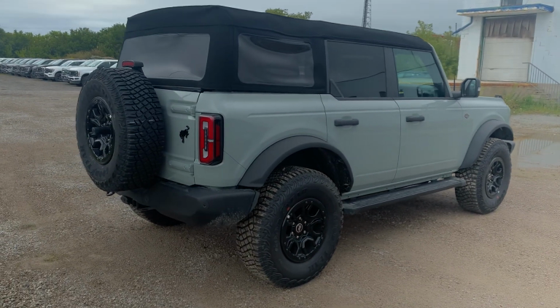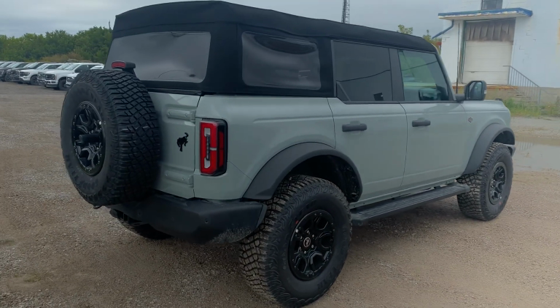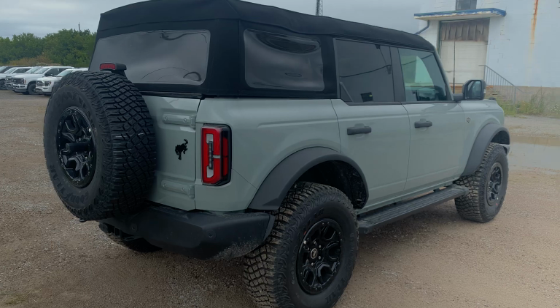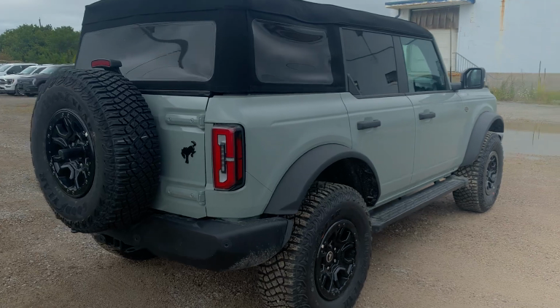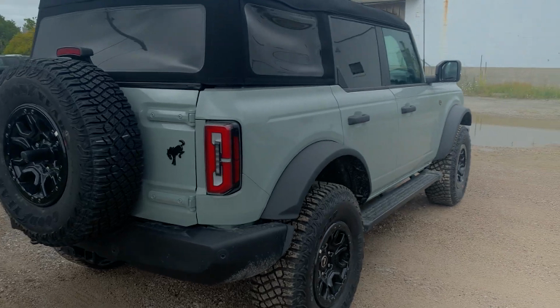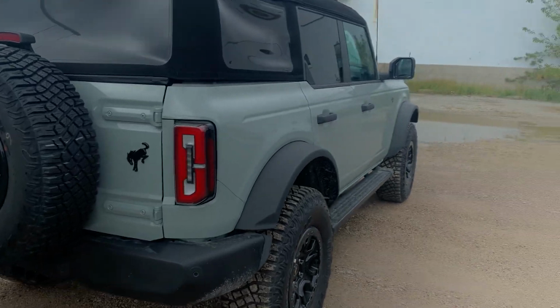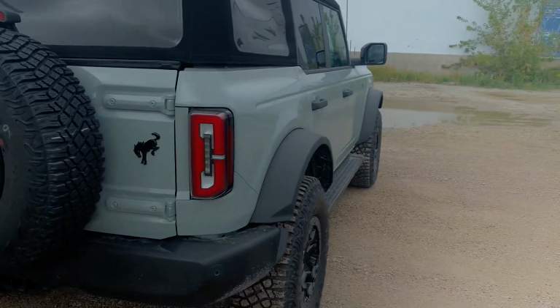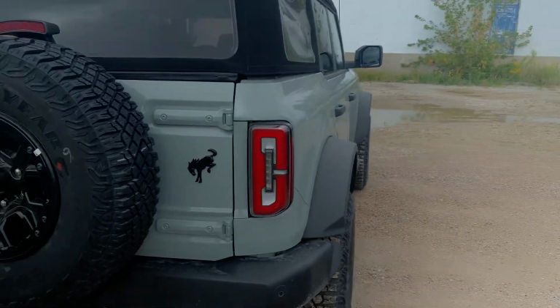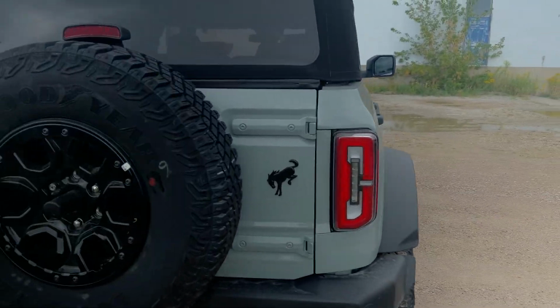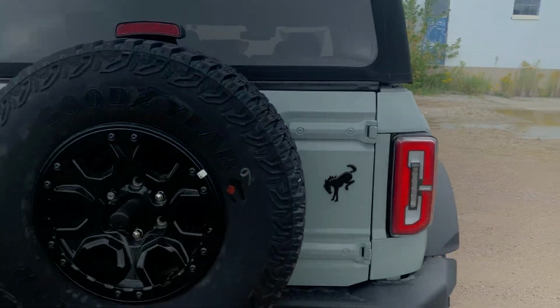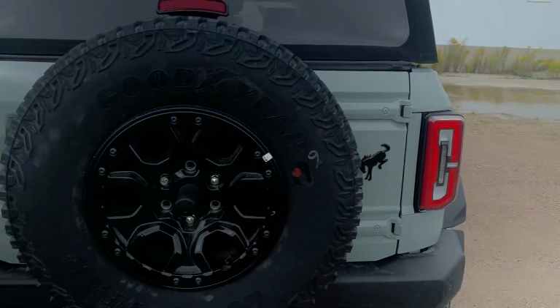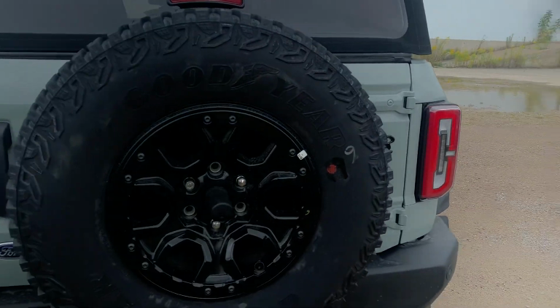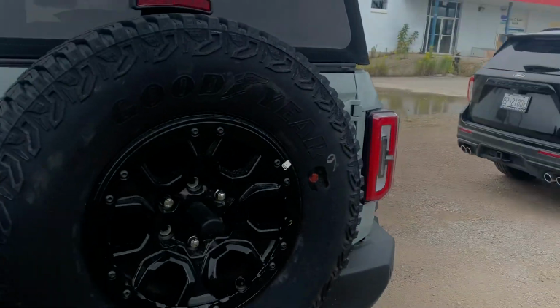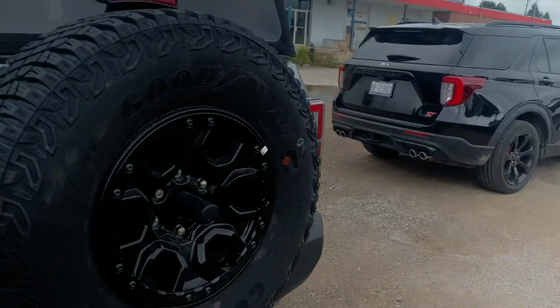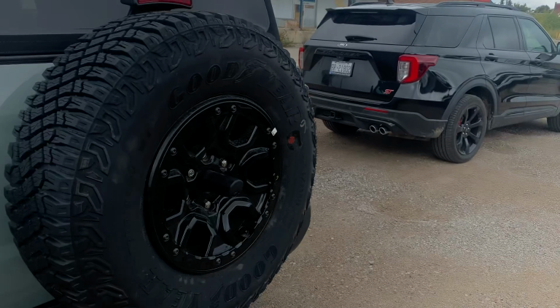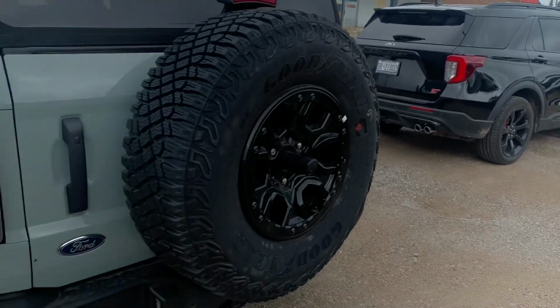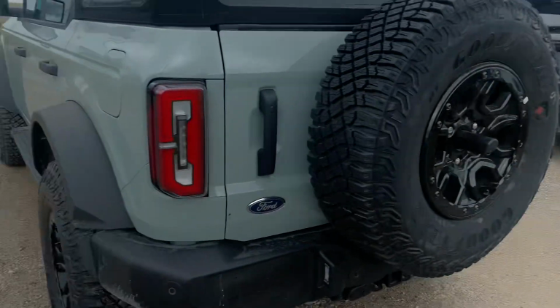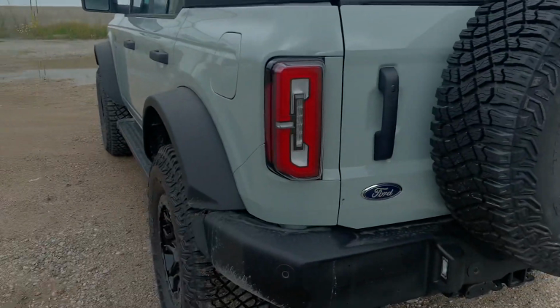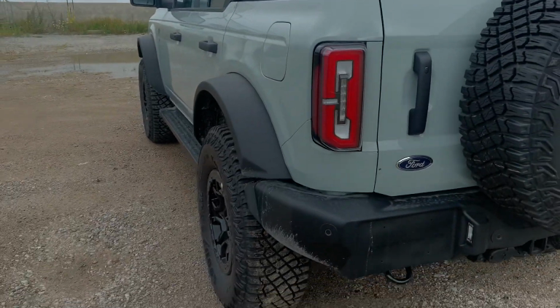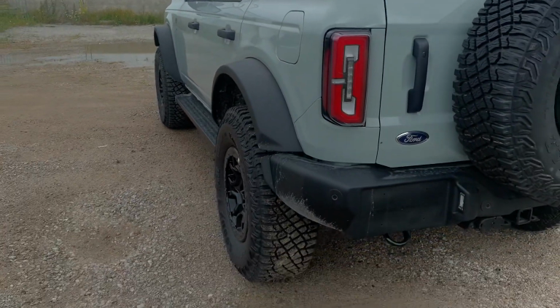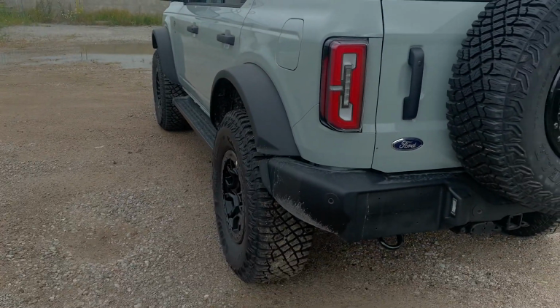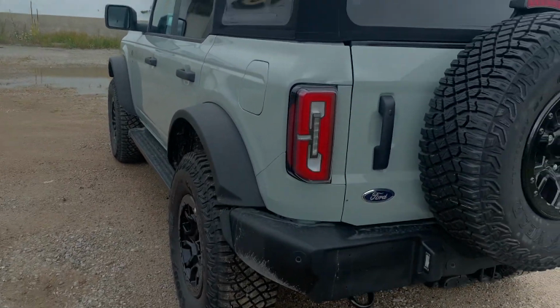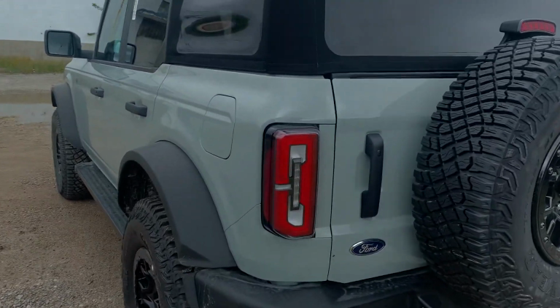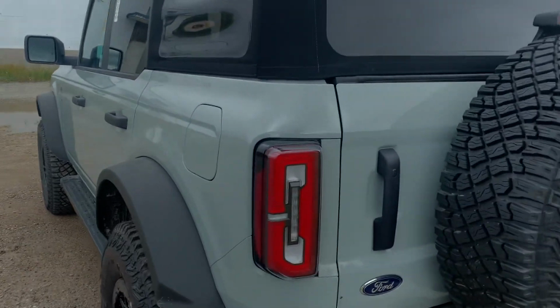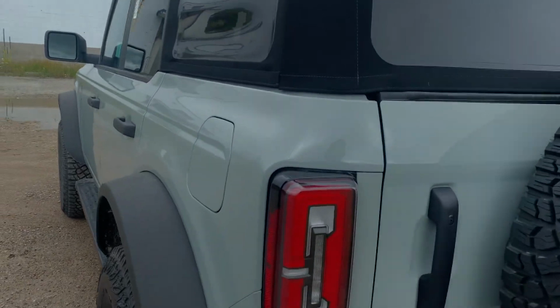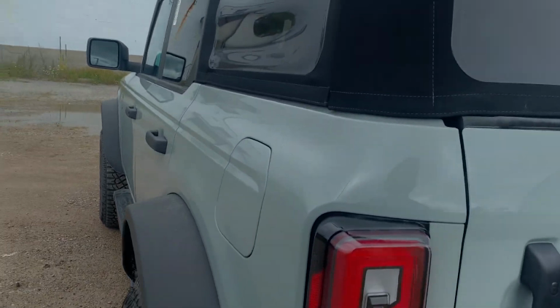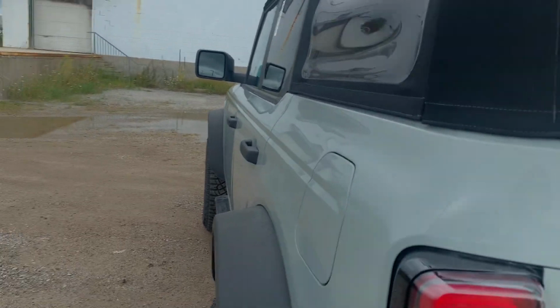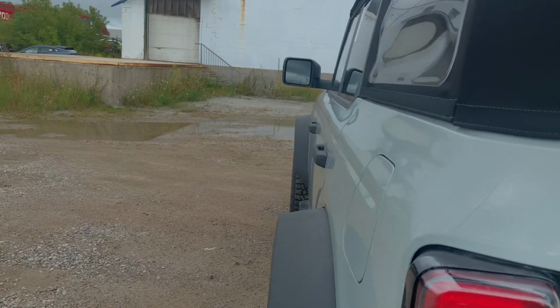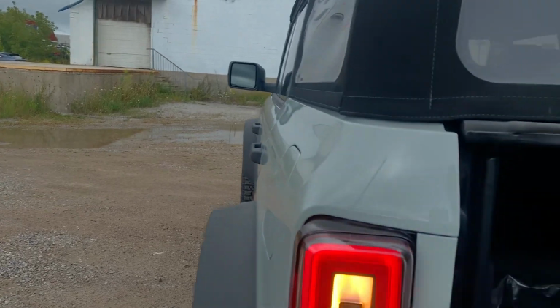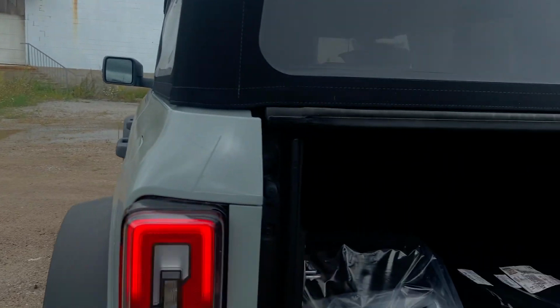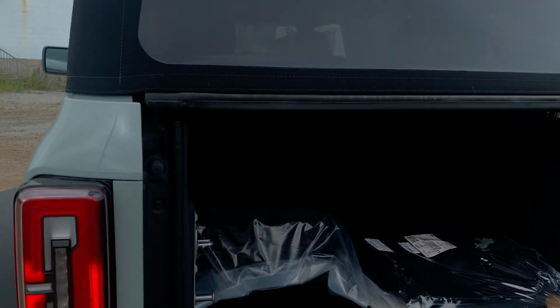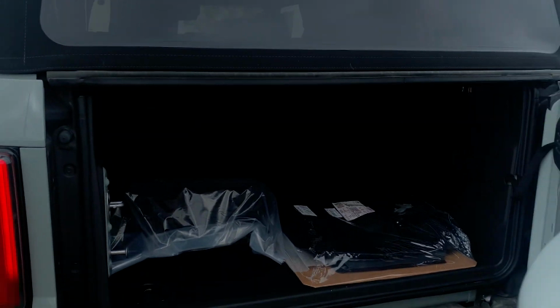As you can see, this vehicle is absolutely incredible. The Sasquatch package is standard on the Wildtrak, so it gives it these nice wide off-road rims and tires with a slight lift as well.